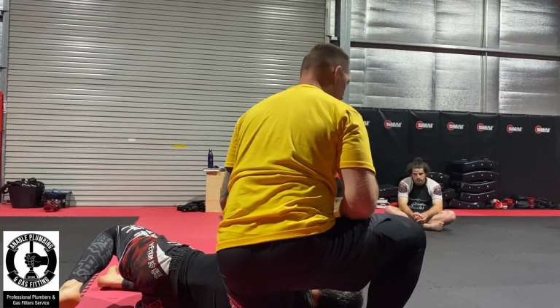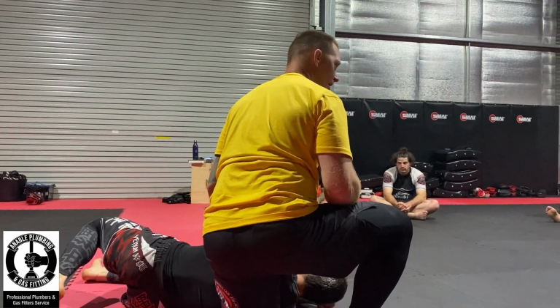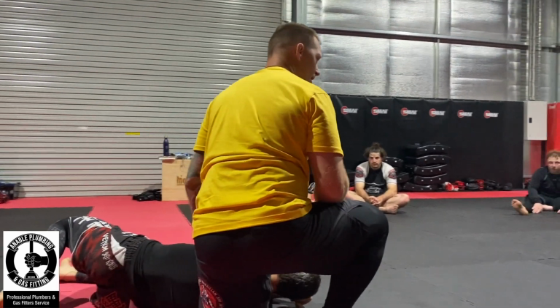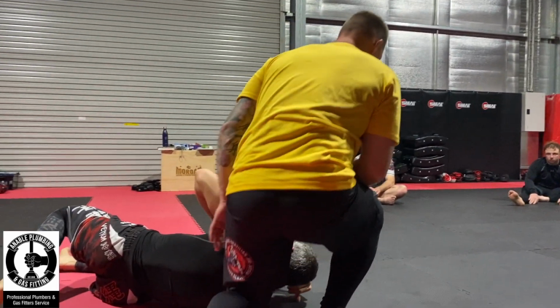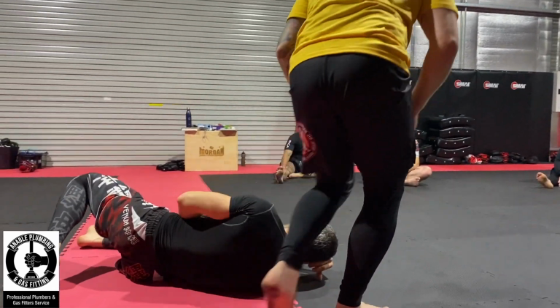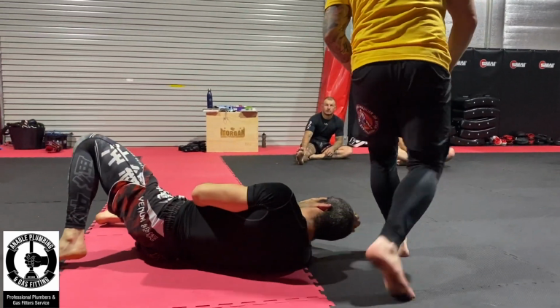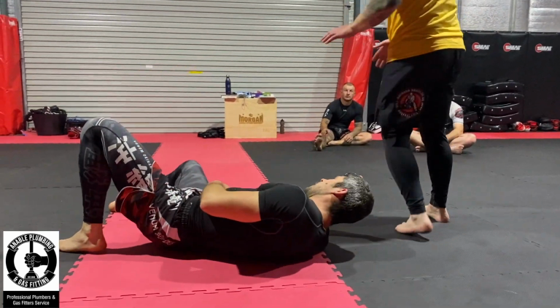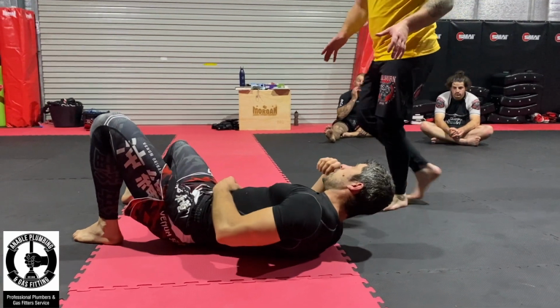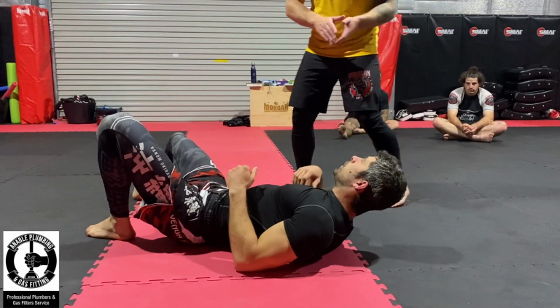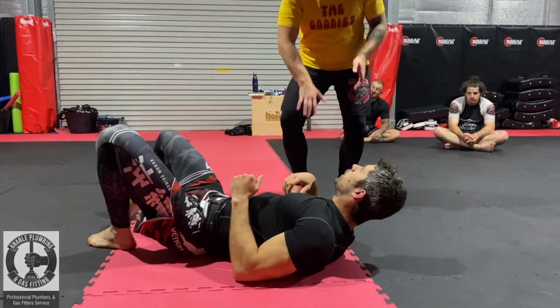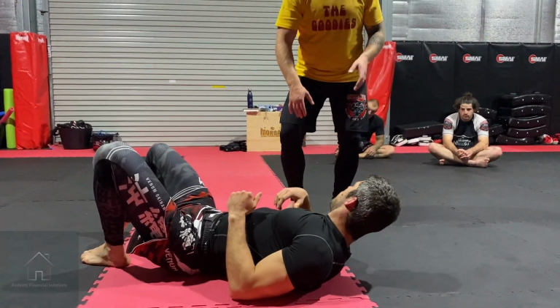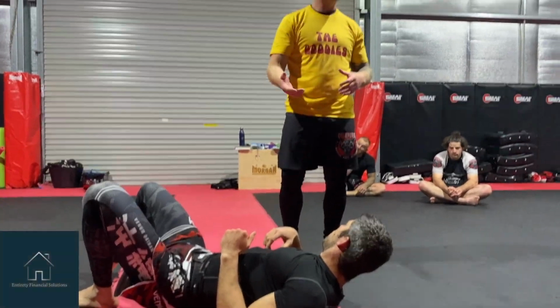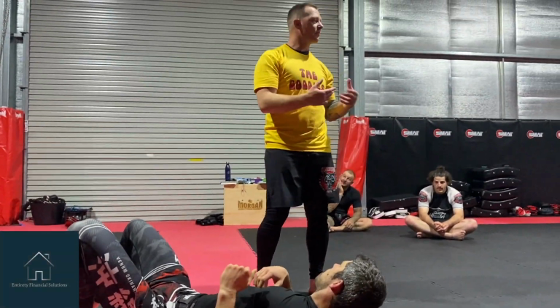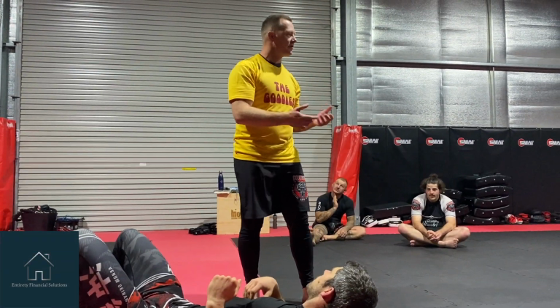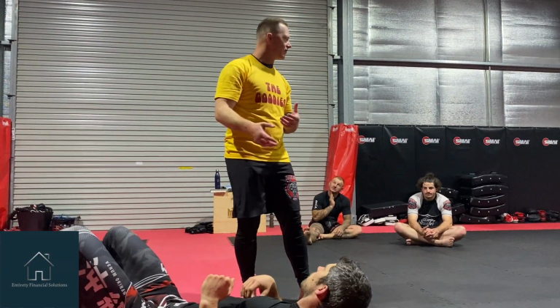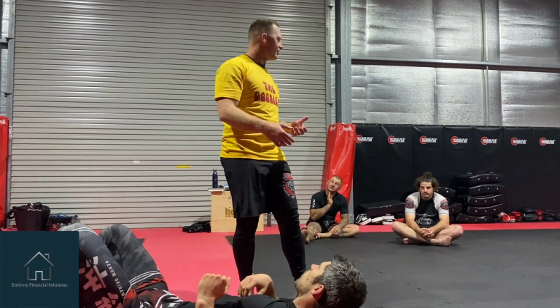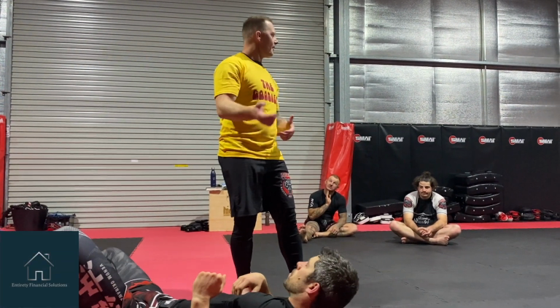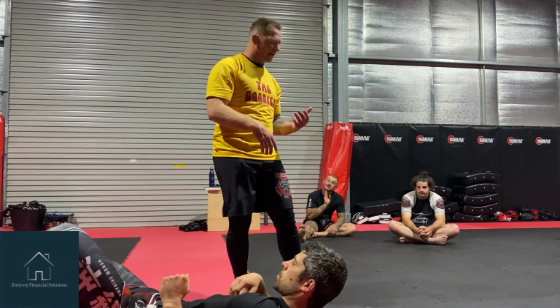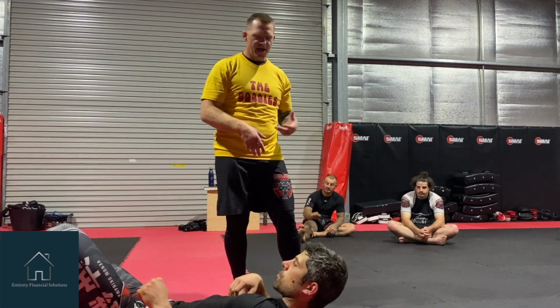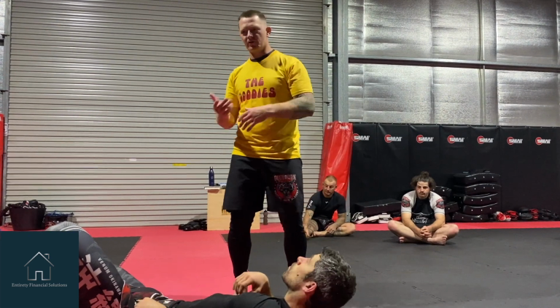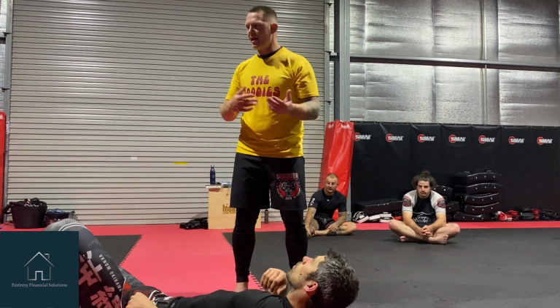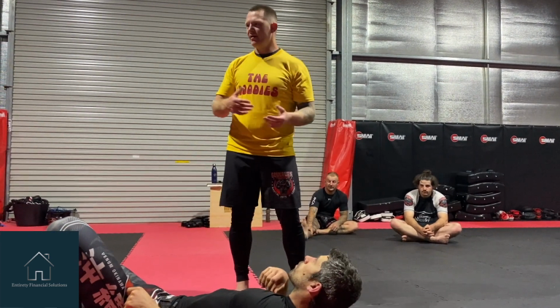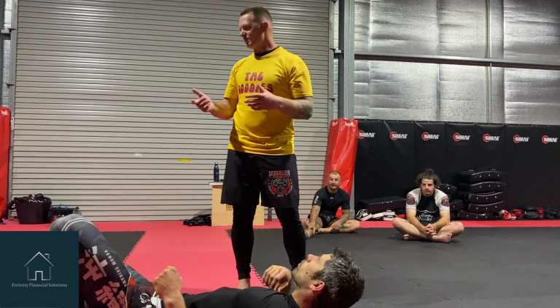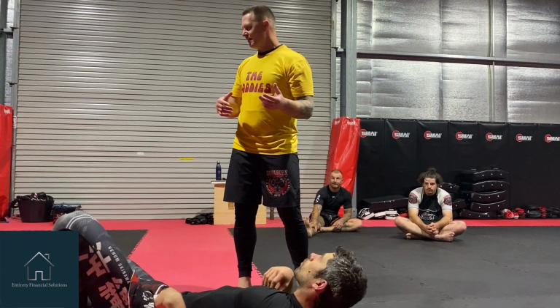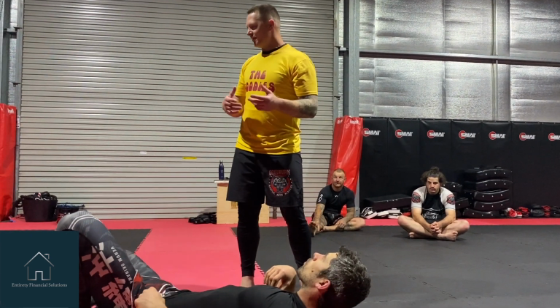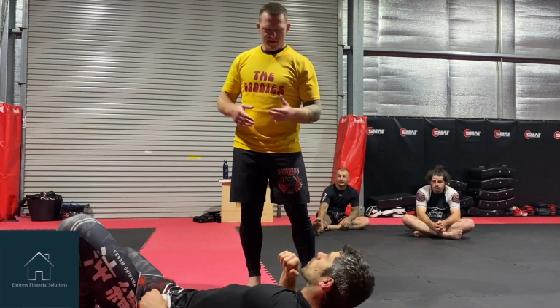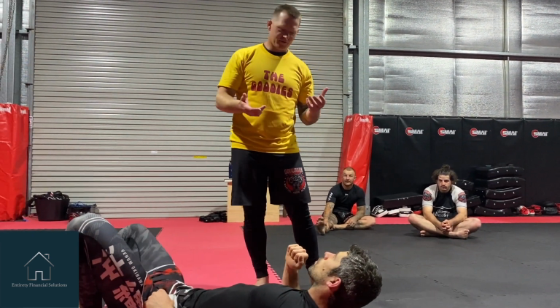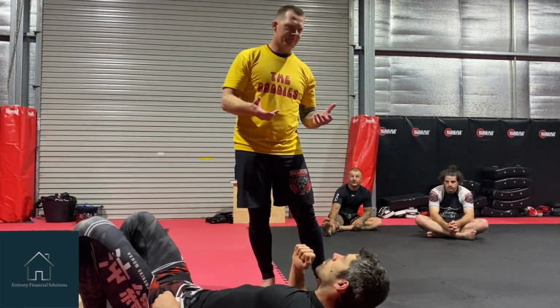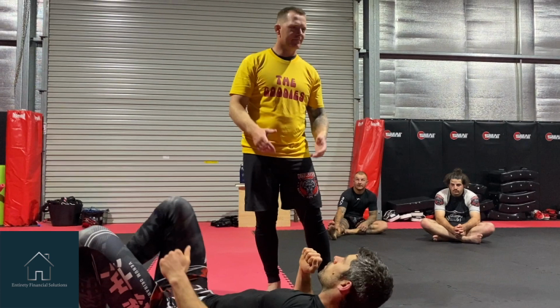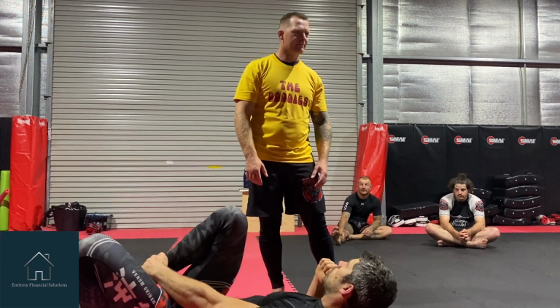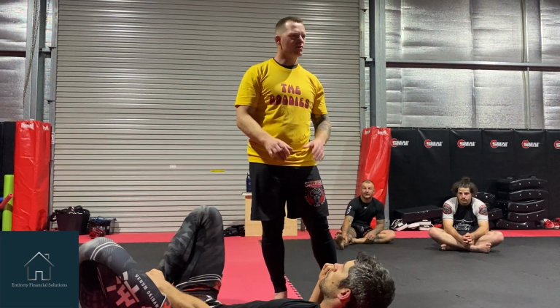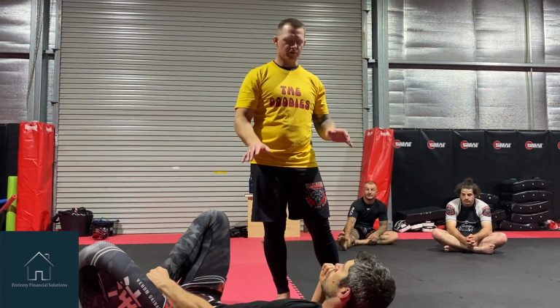Everyone happy with that? You know the basic technique when they're here, so now when we play with it, we'll play with the position. Partner will start to escape and then we've got to try and catch it. It's like cat and mouse and that sort of stuff. So it's a nice little game.